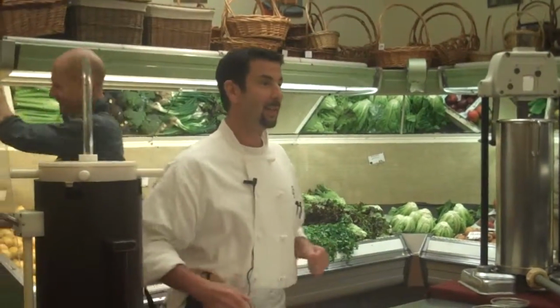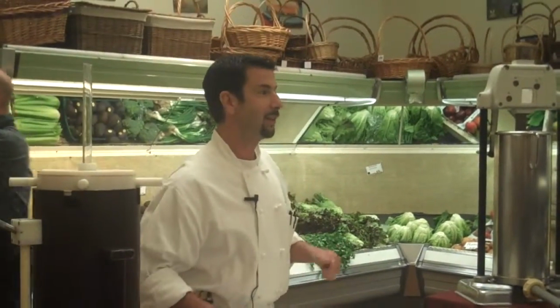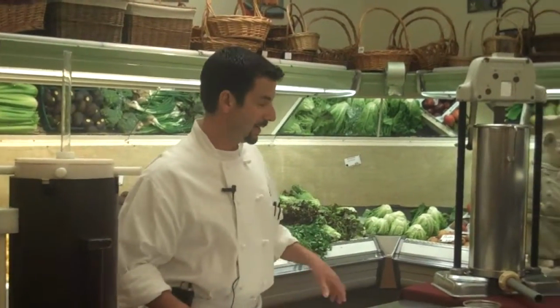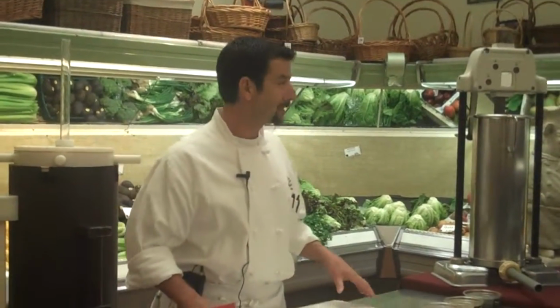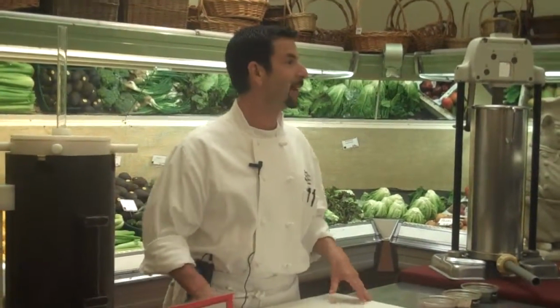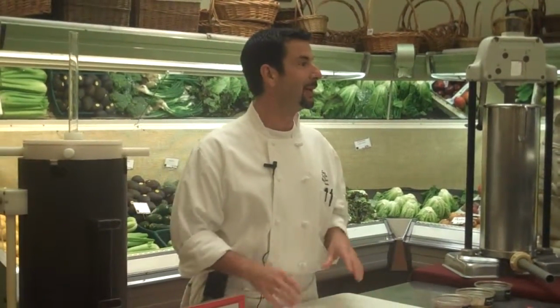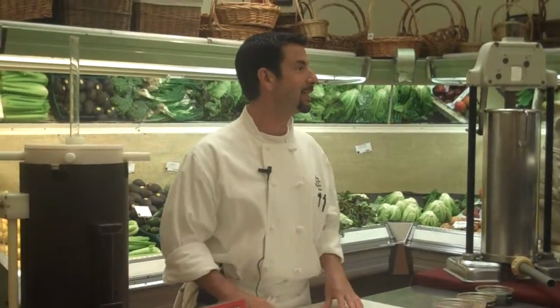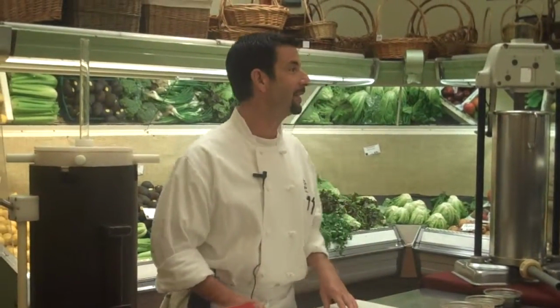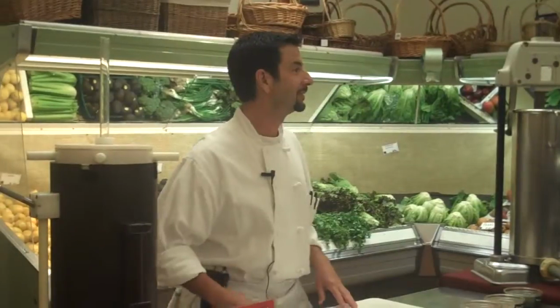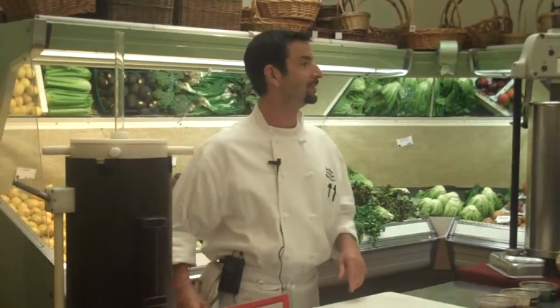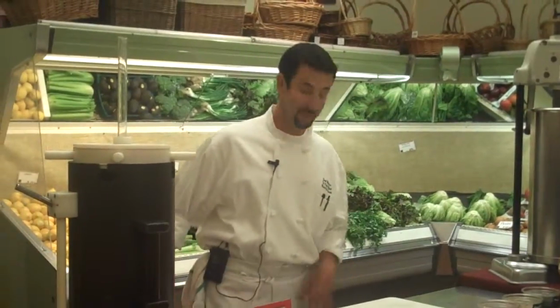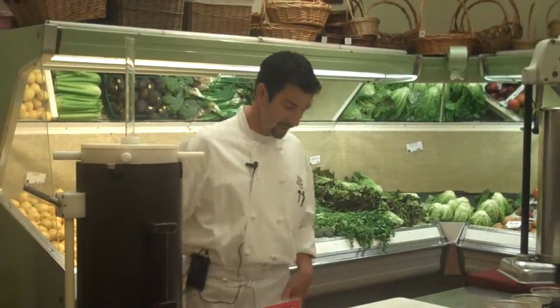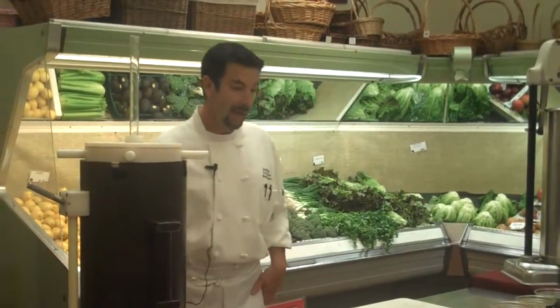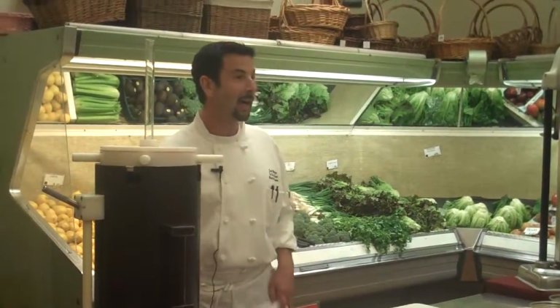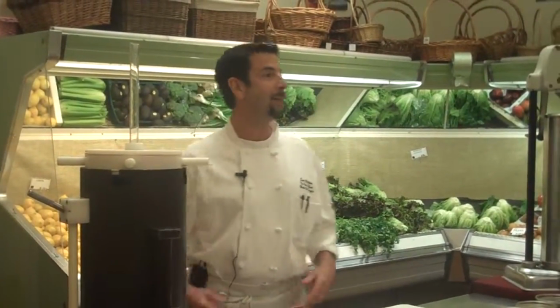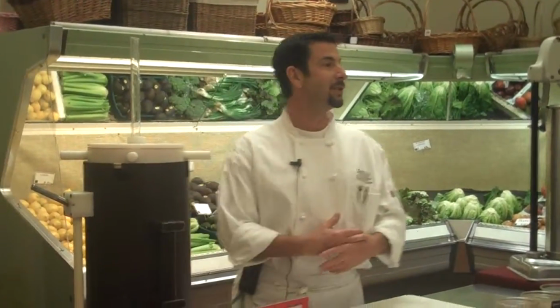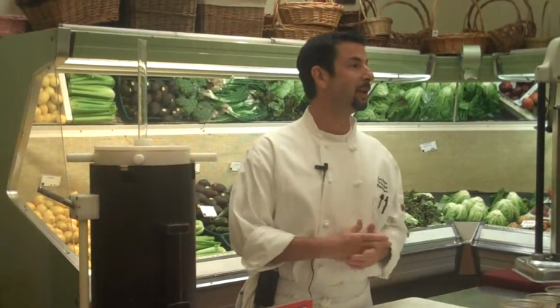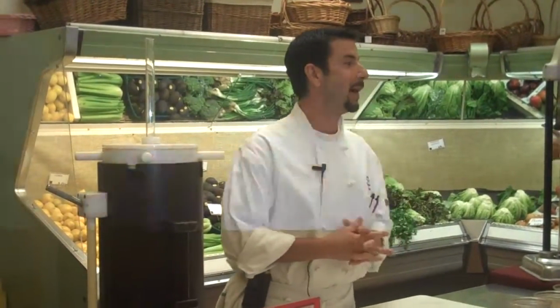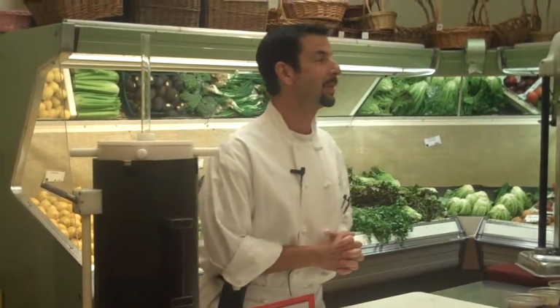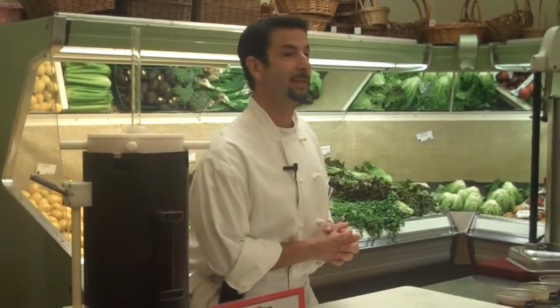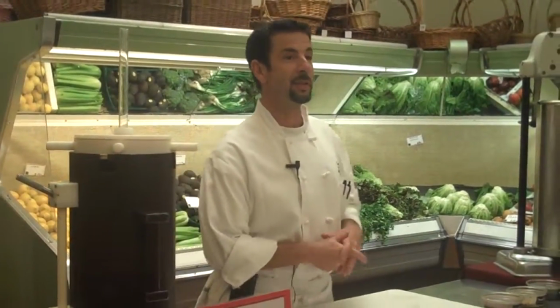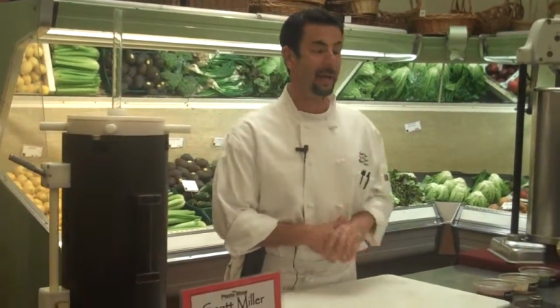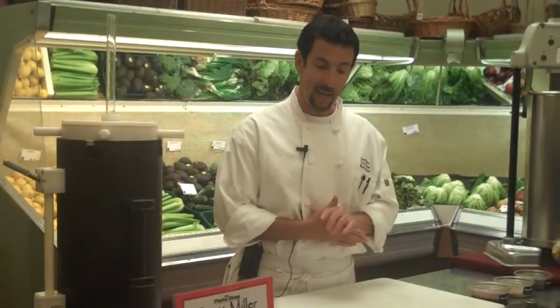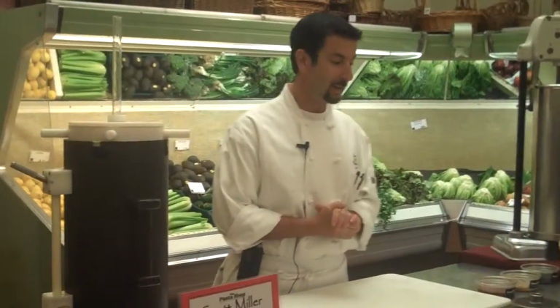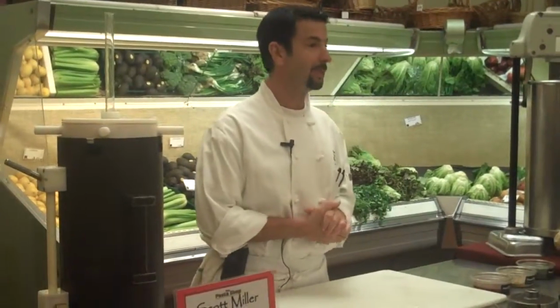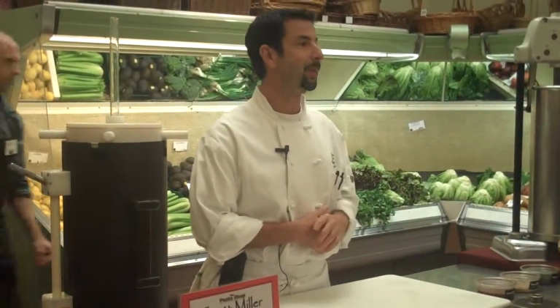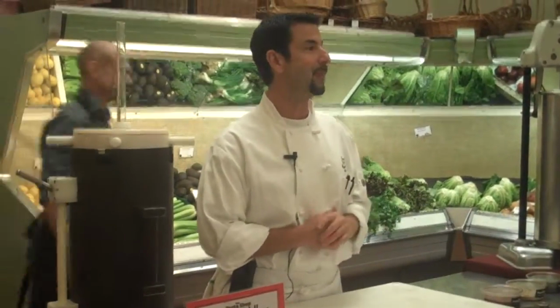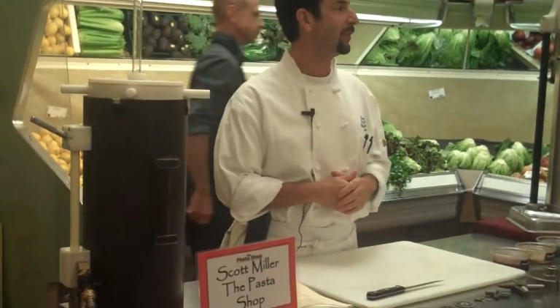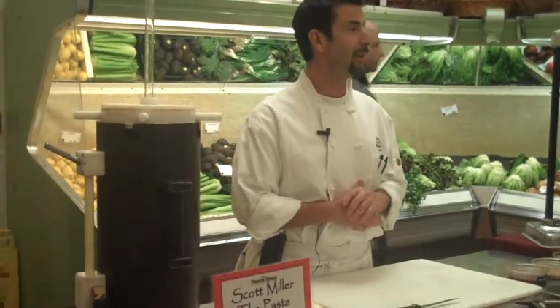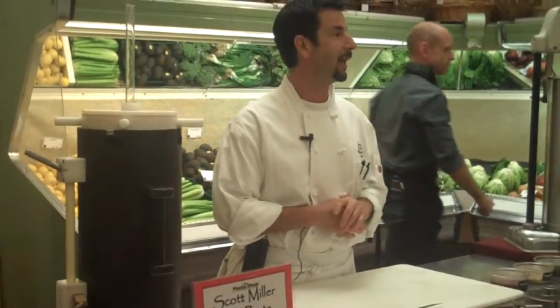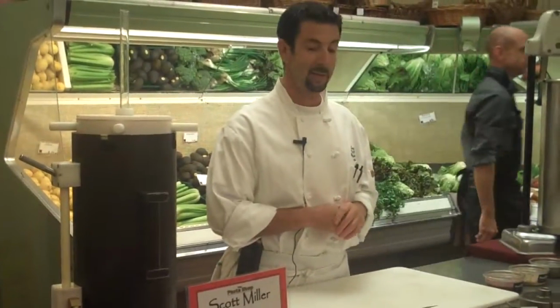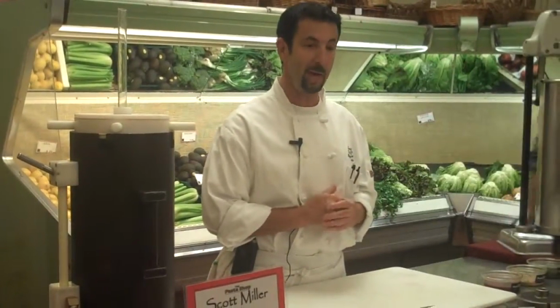Thank you guys. How's everybody doing today? I'm here to talk a little bit about sausage making and some programs that we have here at the pasta shop.